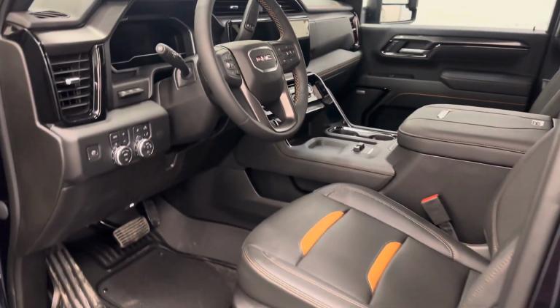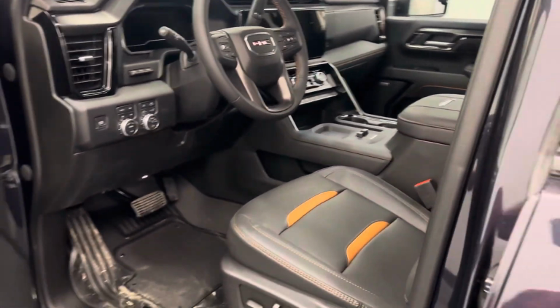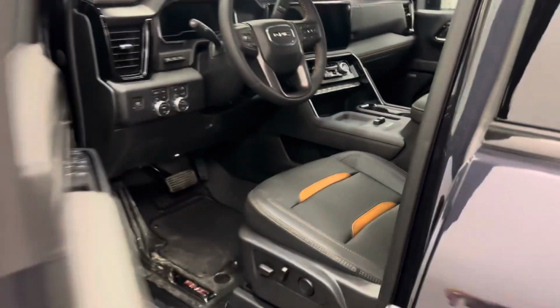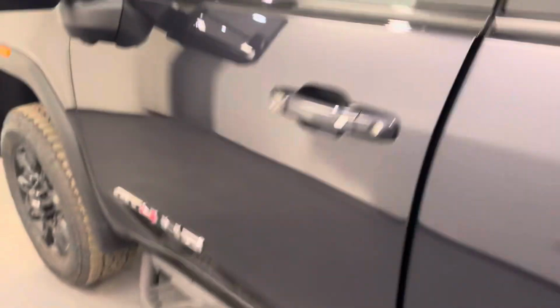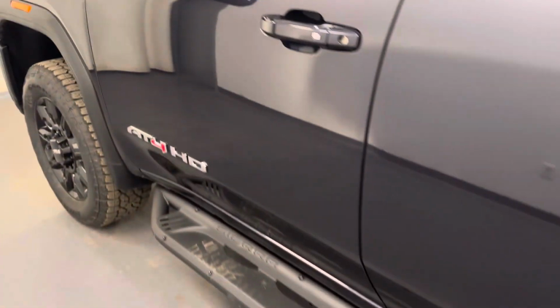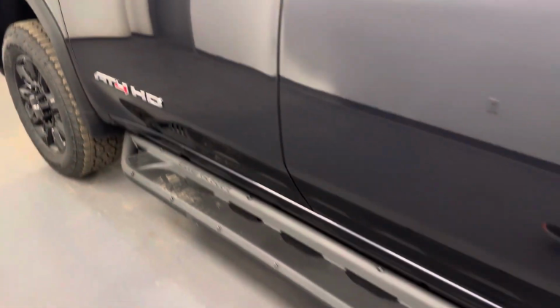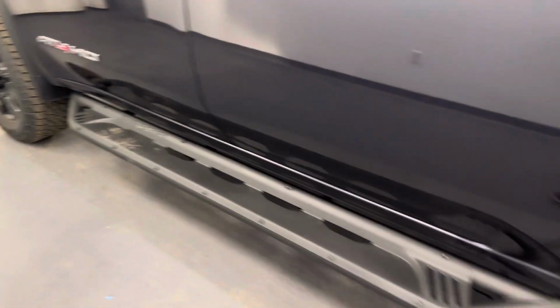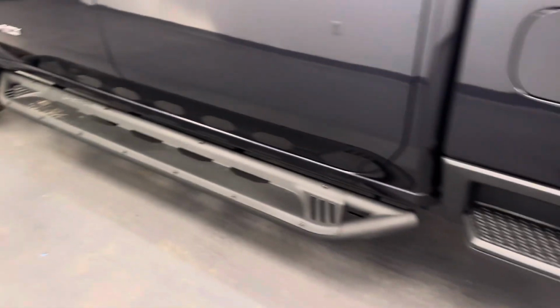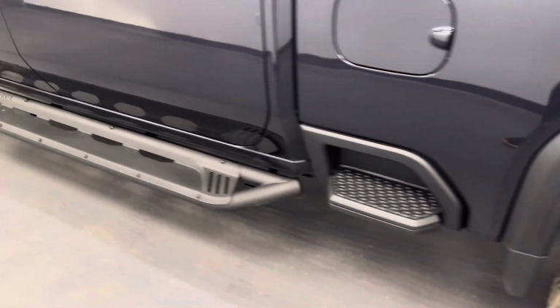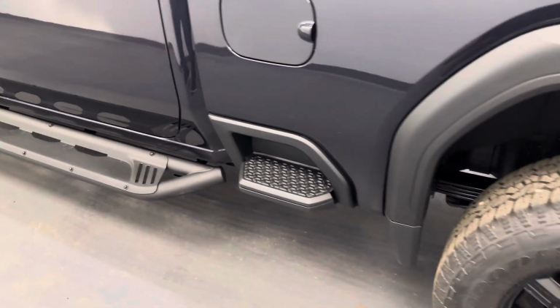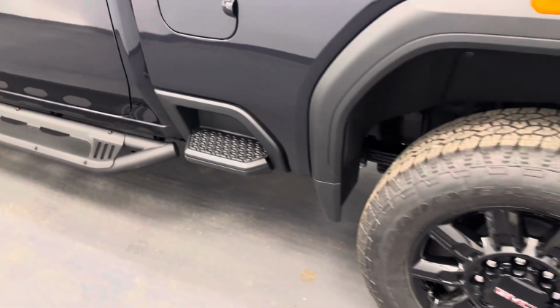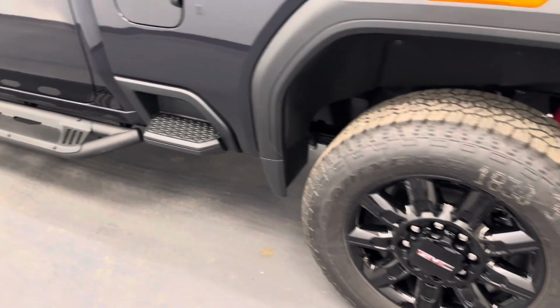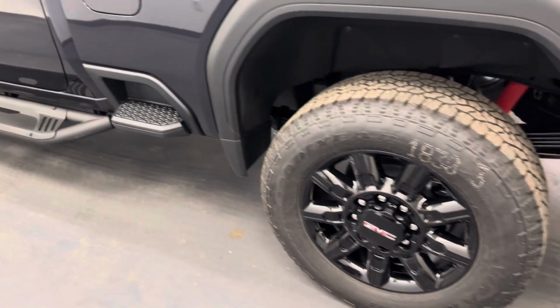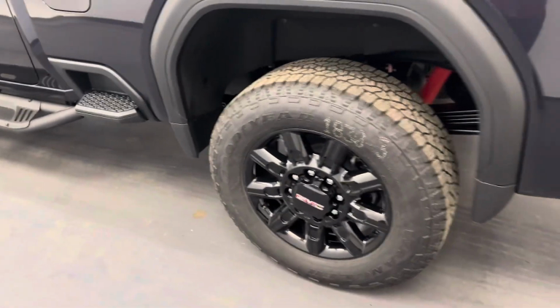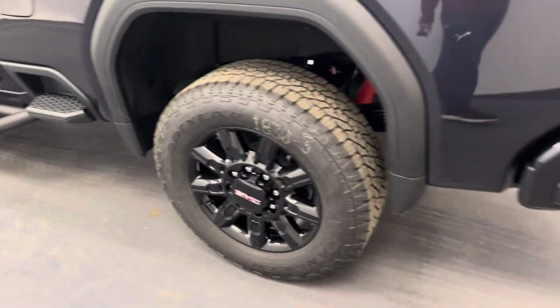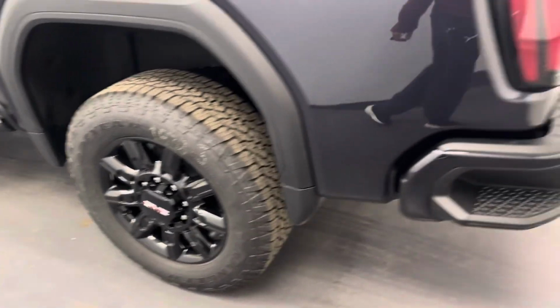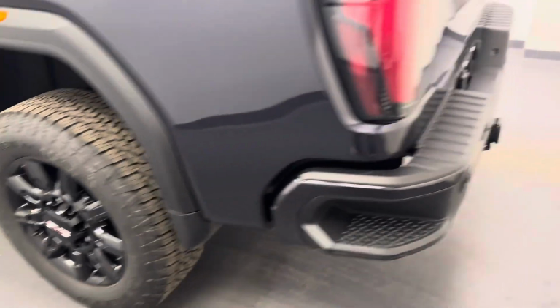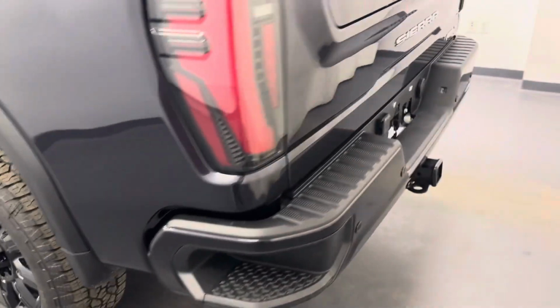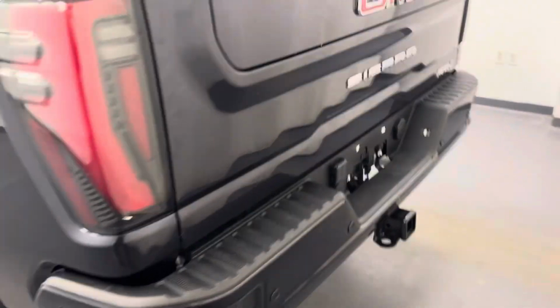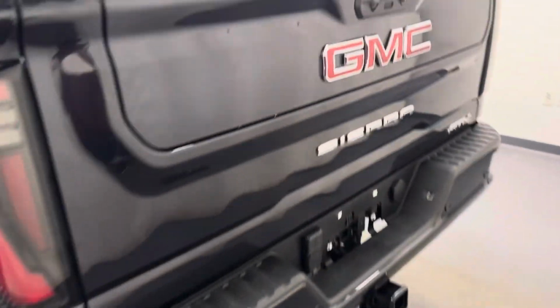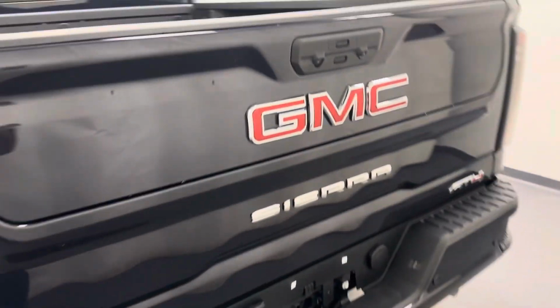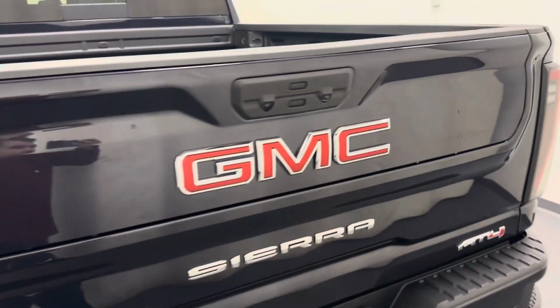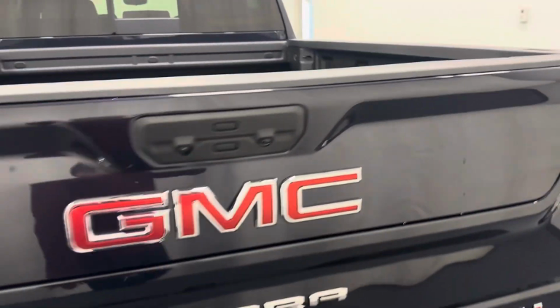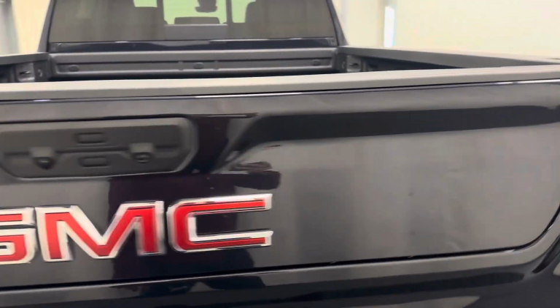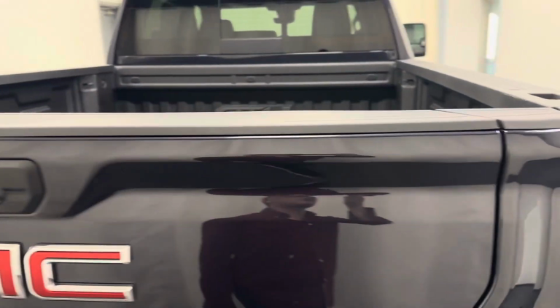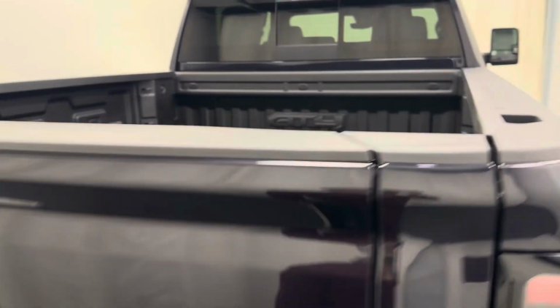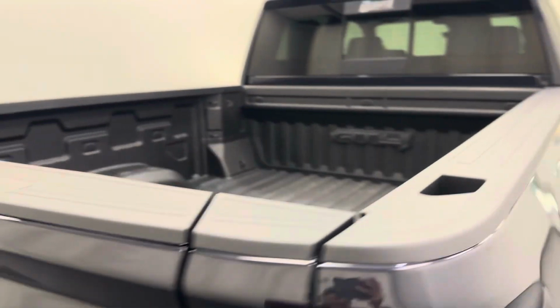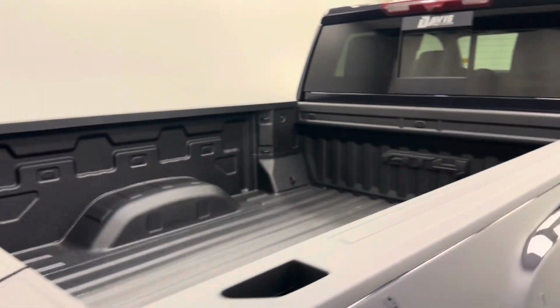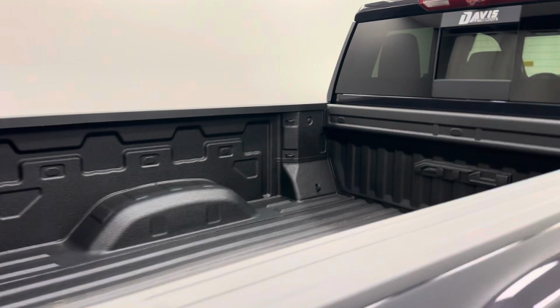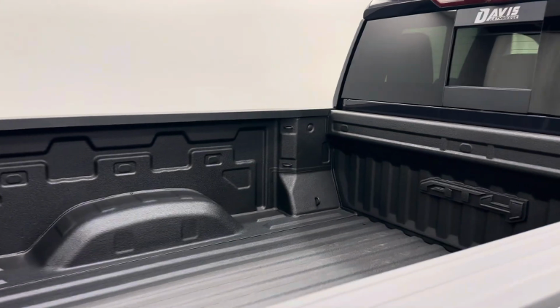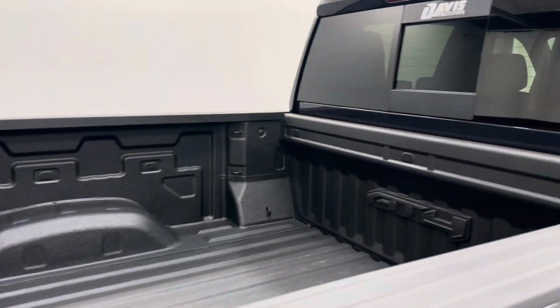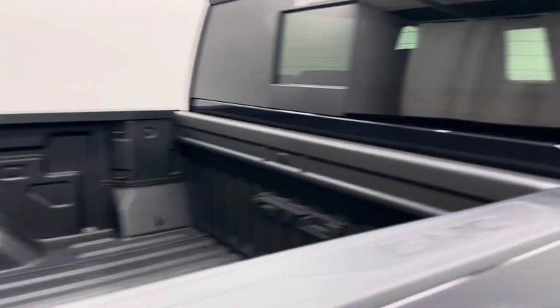Moving back out to the exterior, we have running boards, tailgate and box step, painted alloy rims, rear parking assist, backup camera, multi-pro tailgate, spray-on box liner, and more cargo space.